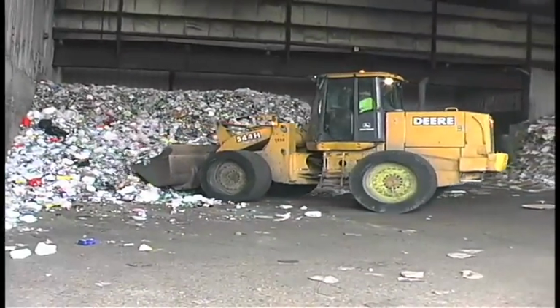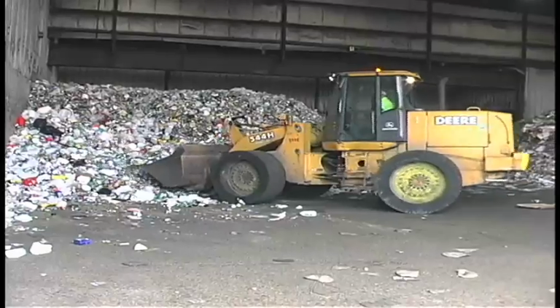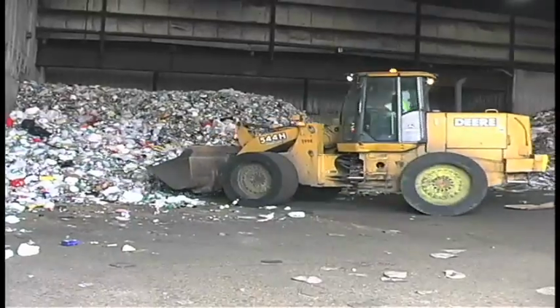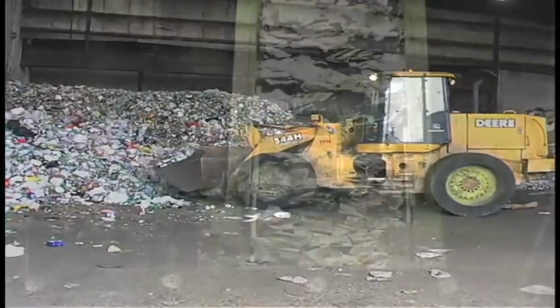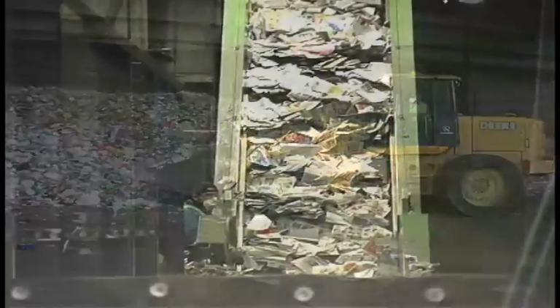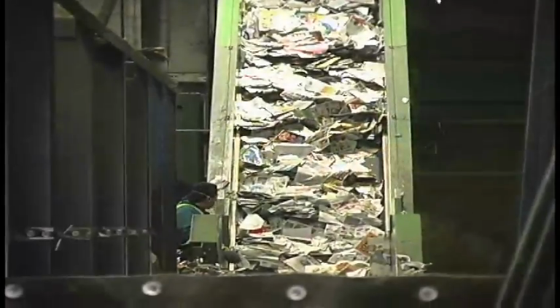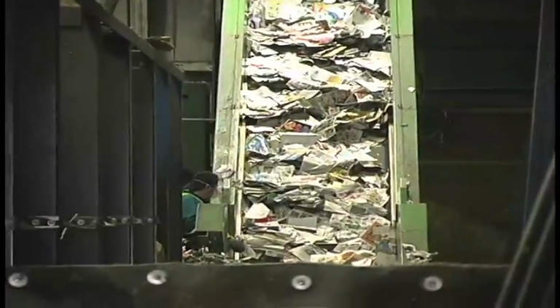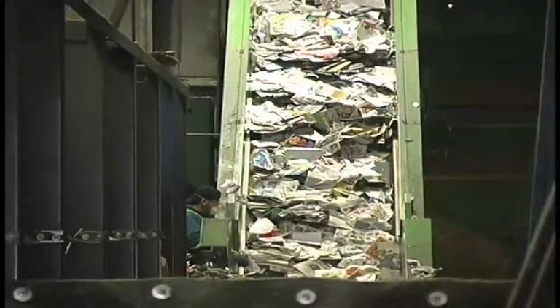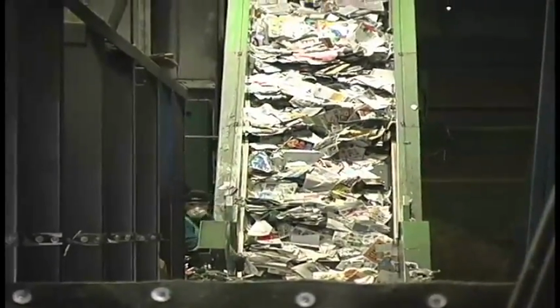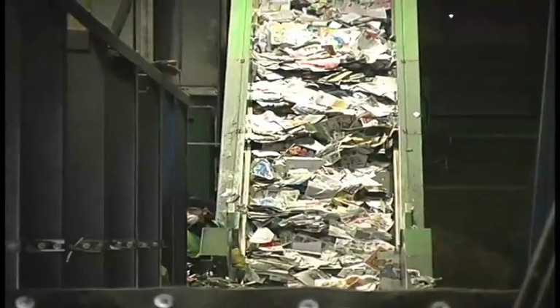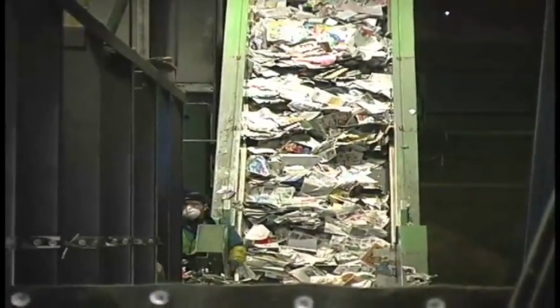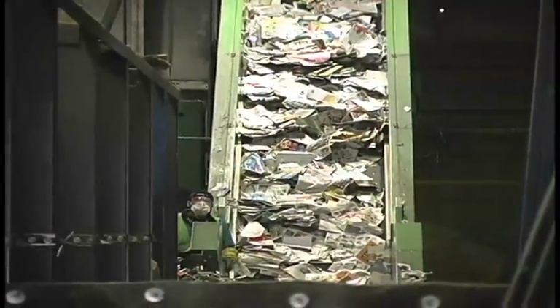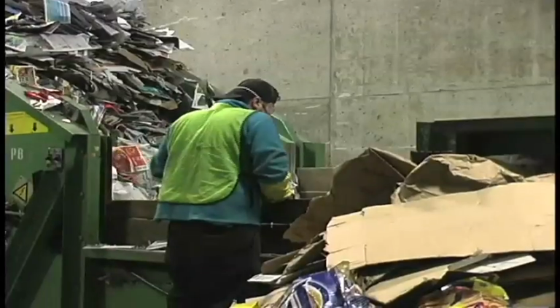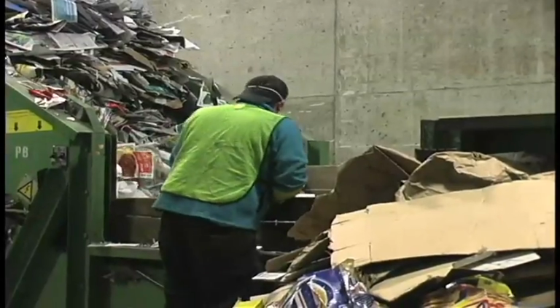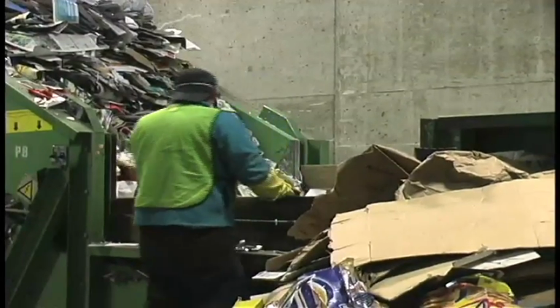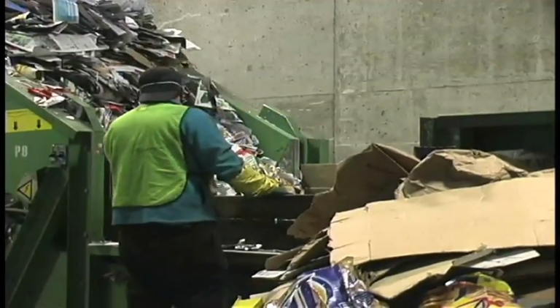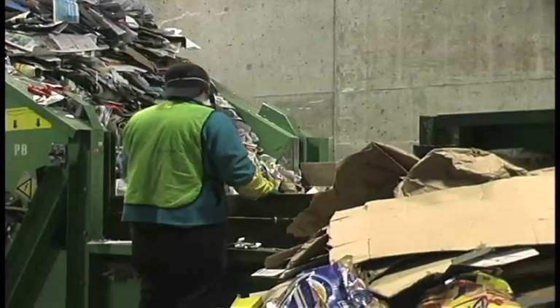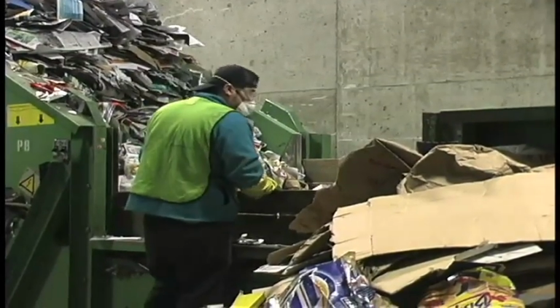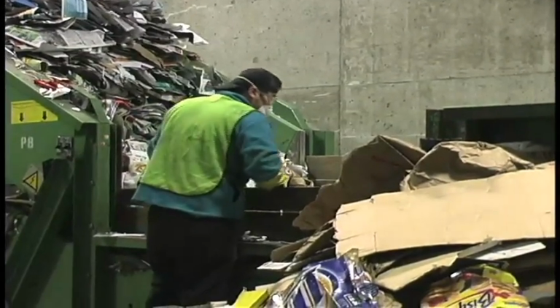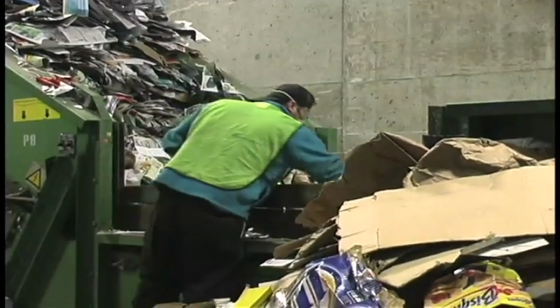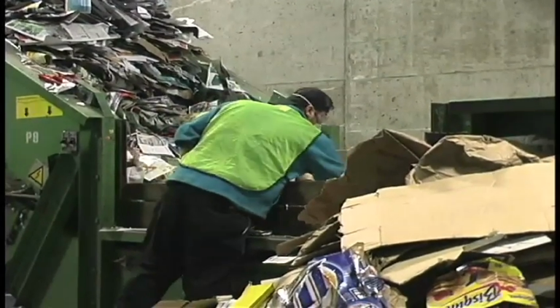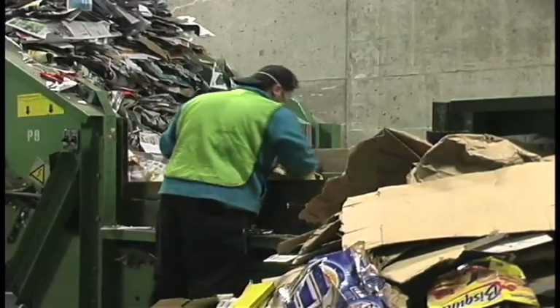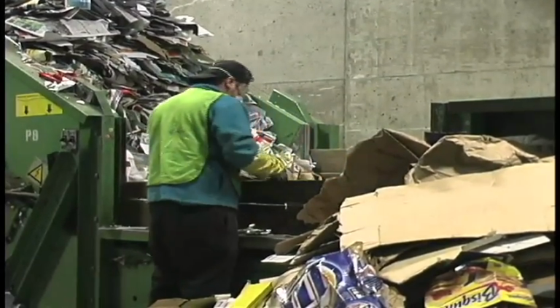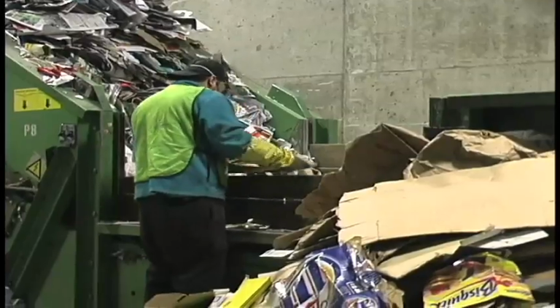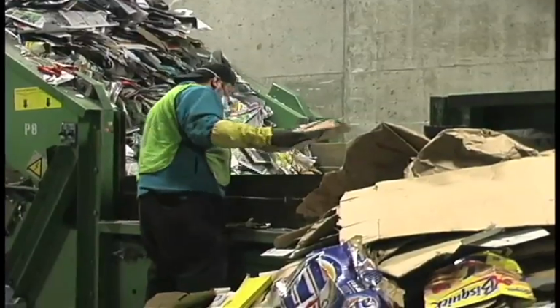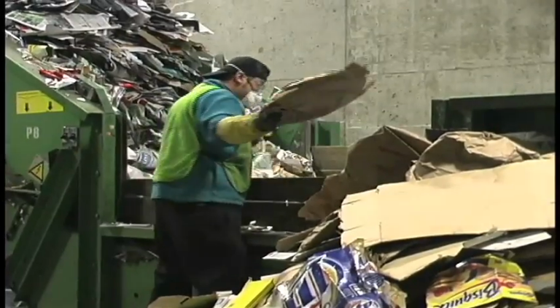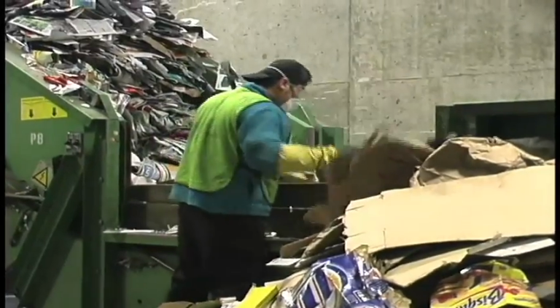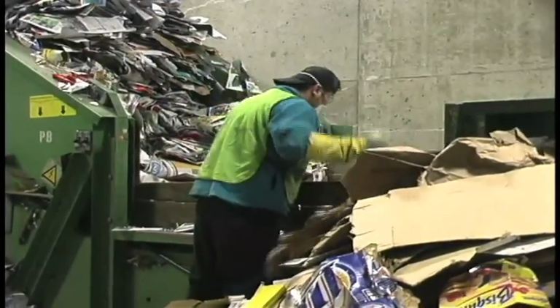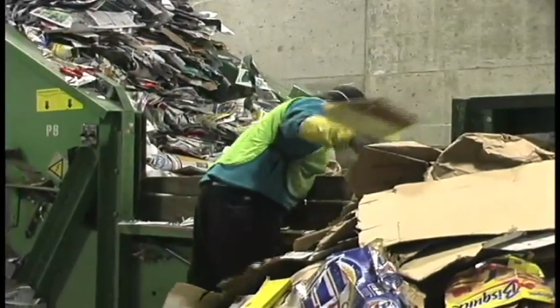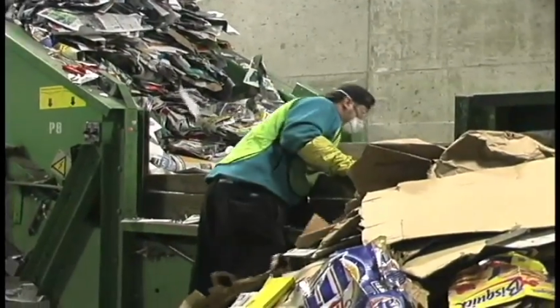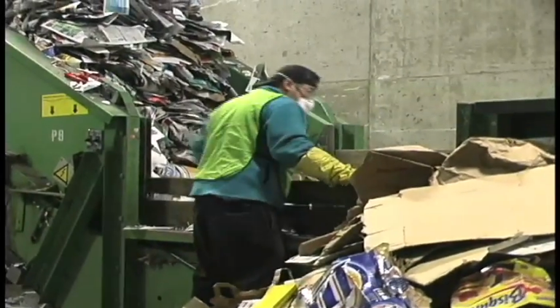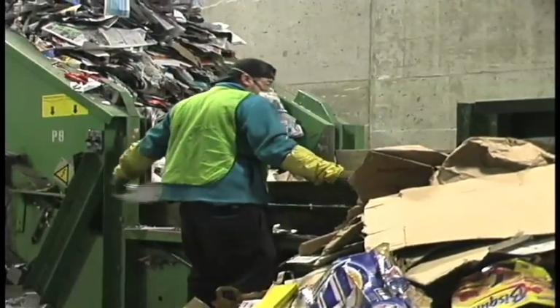One on the paper side will get sorted out by grade. The magazines and newspapers are one commodity that goes to one market, so we don't have to separate that out. But we don't want any plastic bags or any other types of non-paper items in your paper.